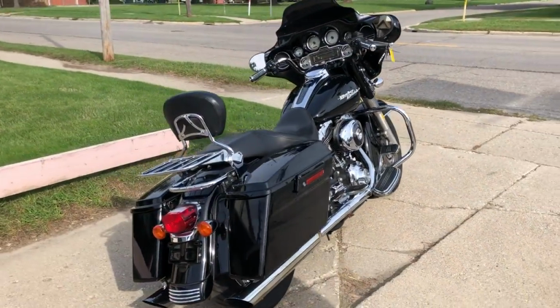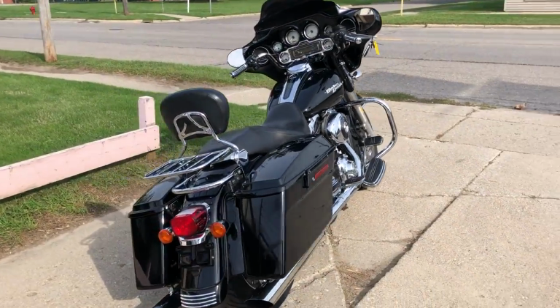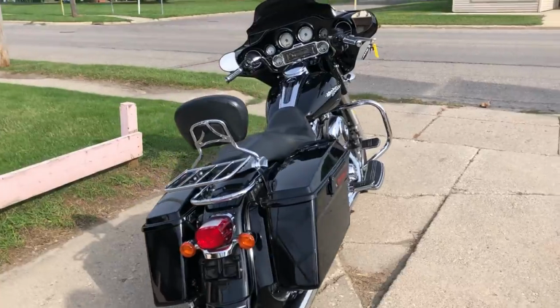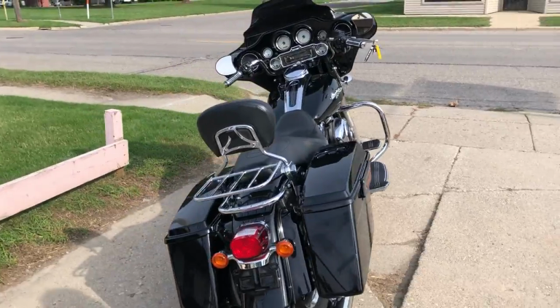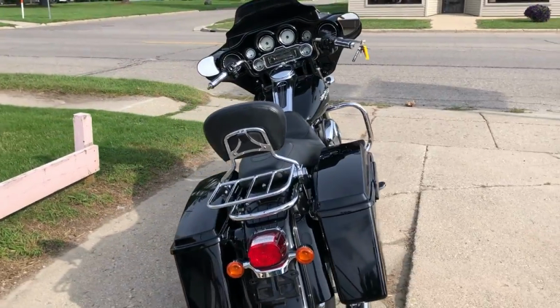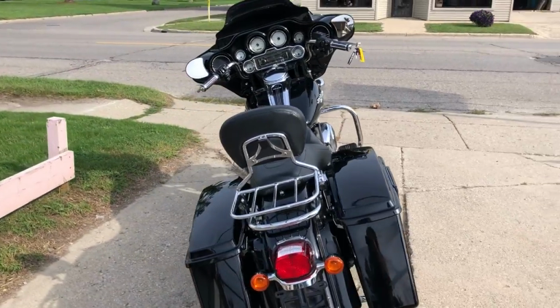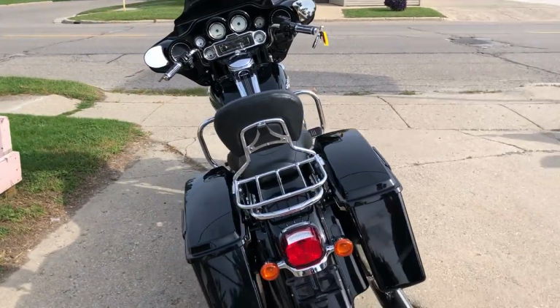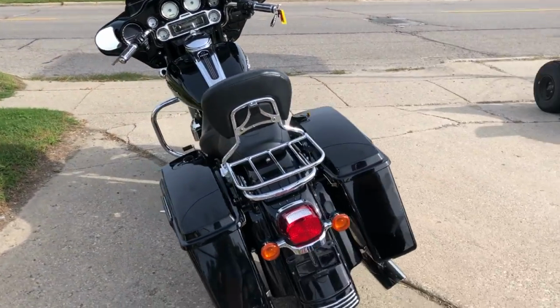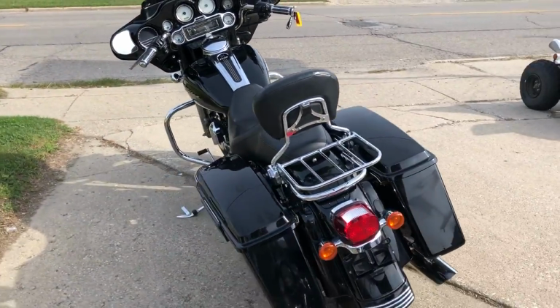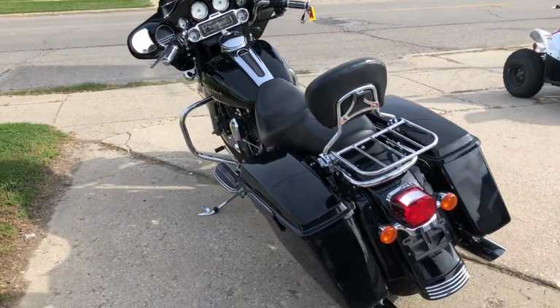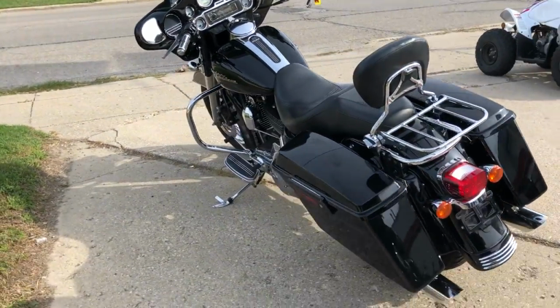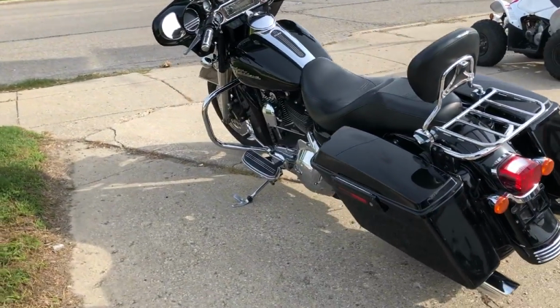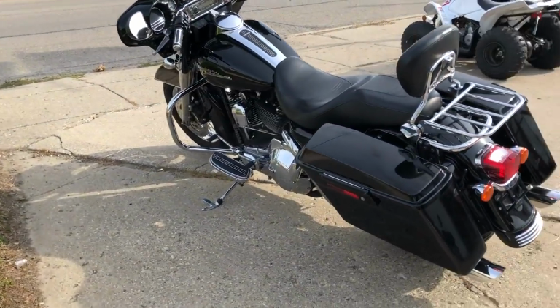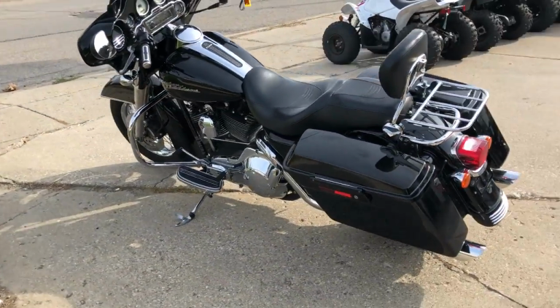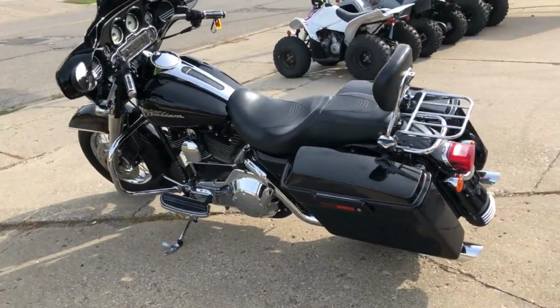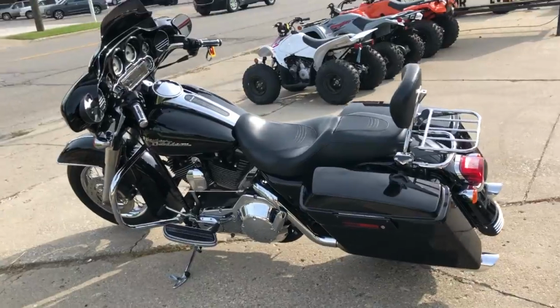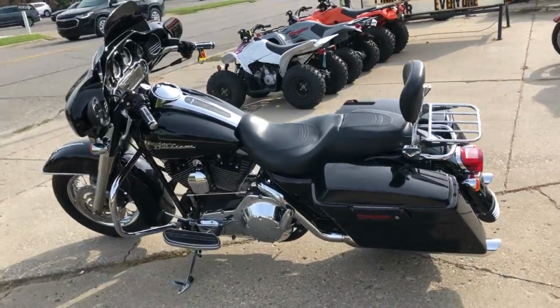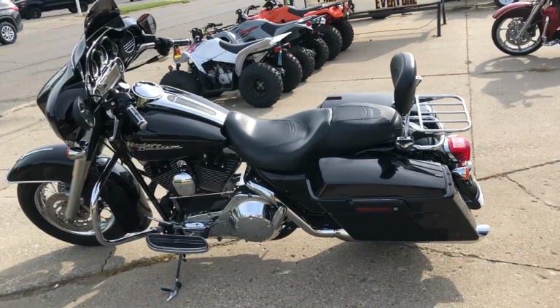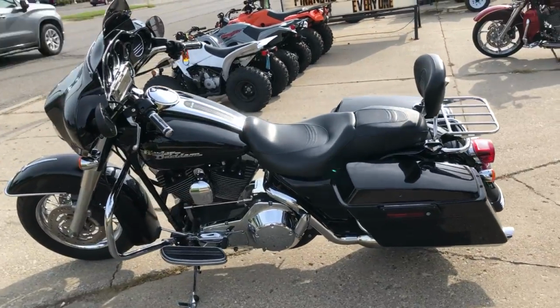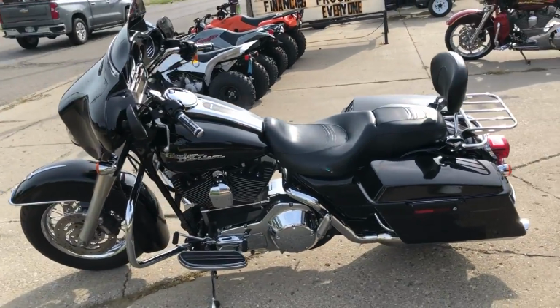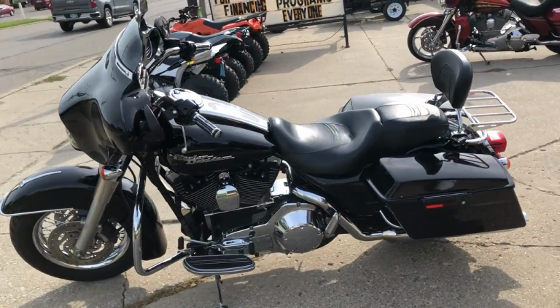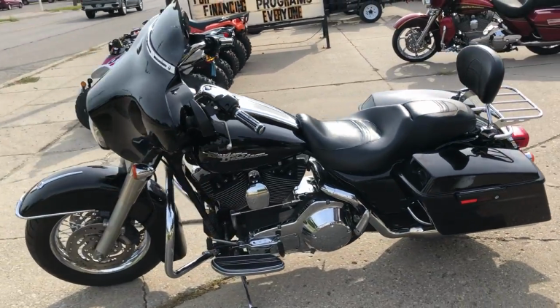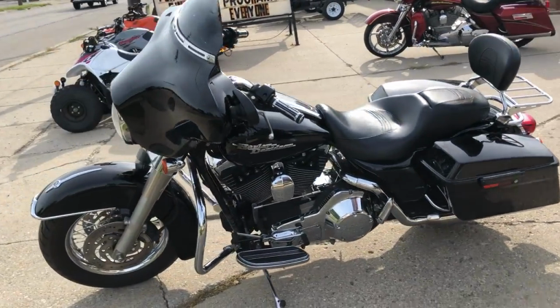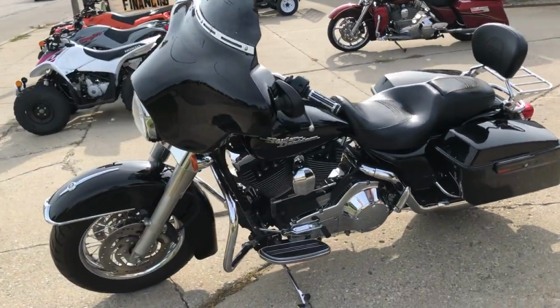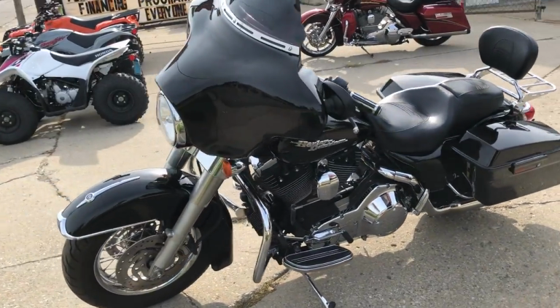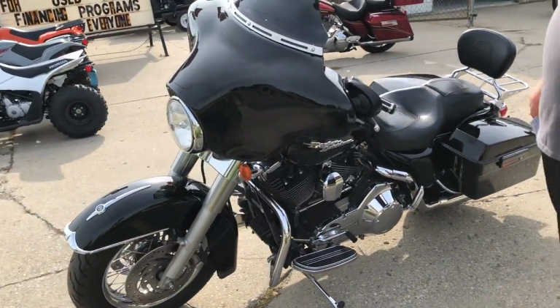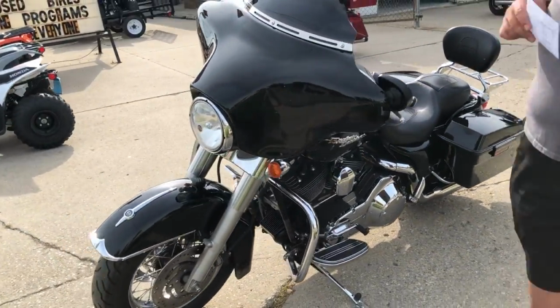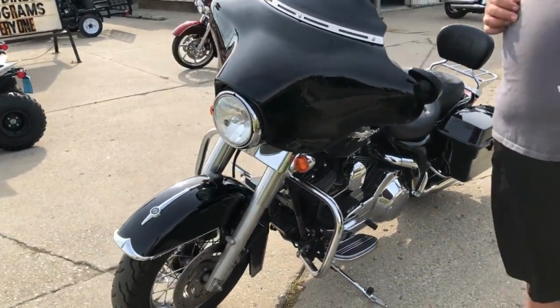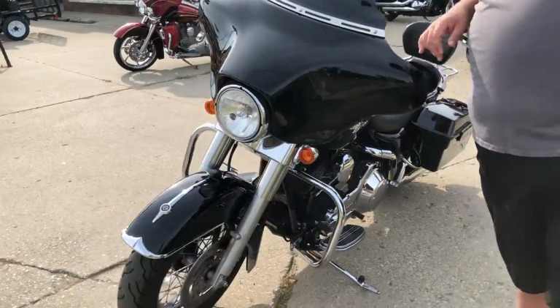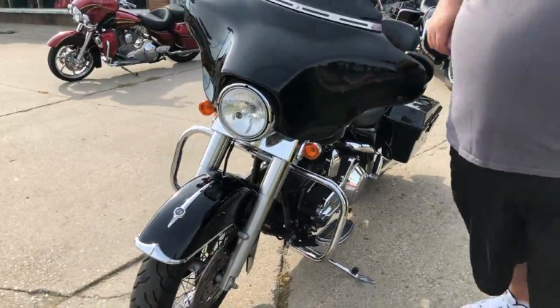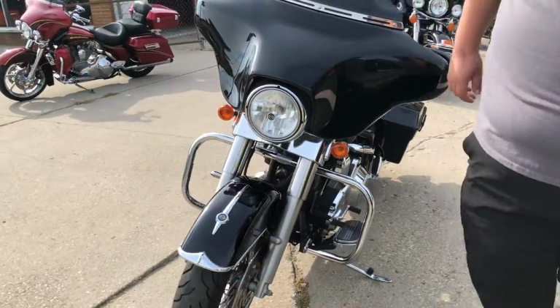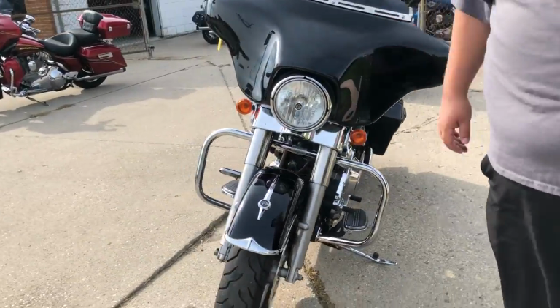This one's all stock, ready to go, runs strong, needs nothing. We've got guaranteed financing. Click on that little green button that says get re-qualified, no harm to your credit score, instant decisions. Looks like this one's got an aftermarket radio and a painted fairing also.